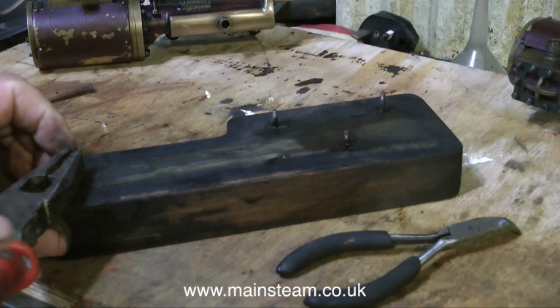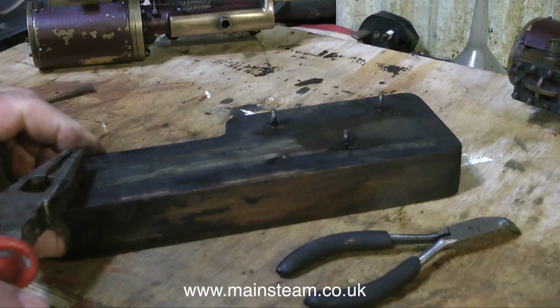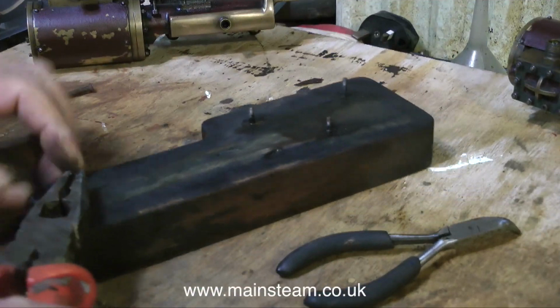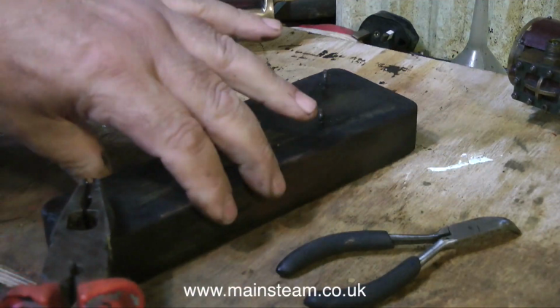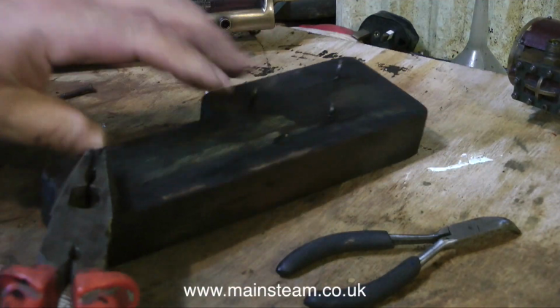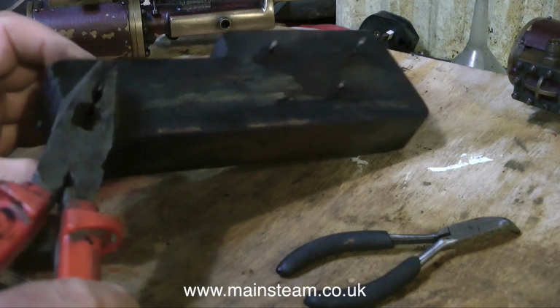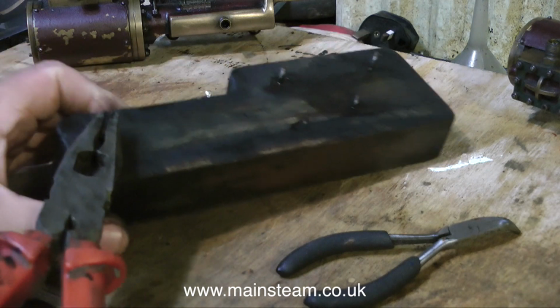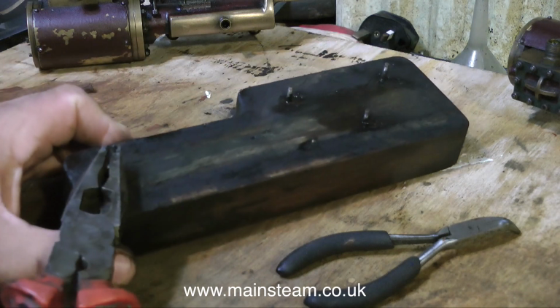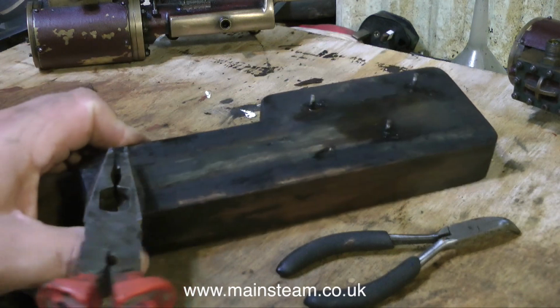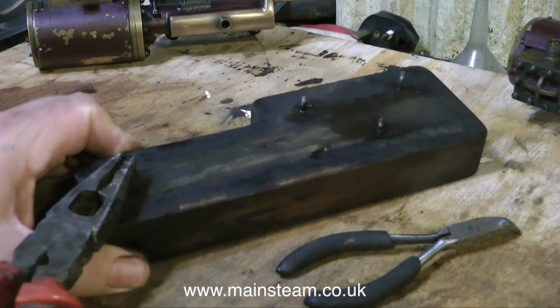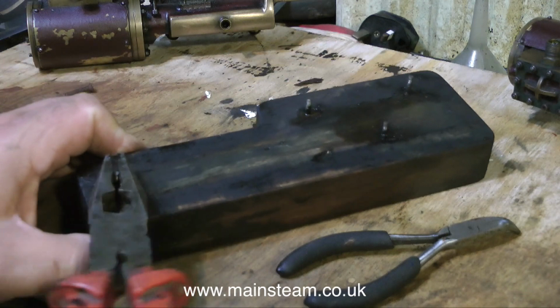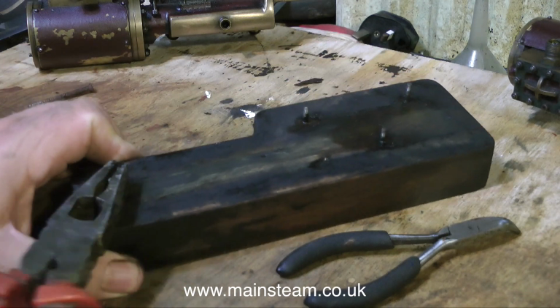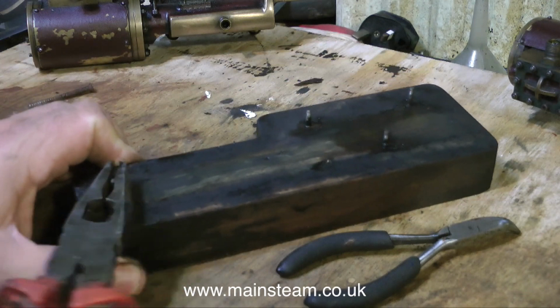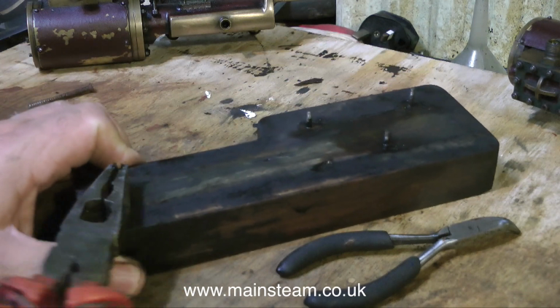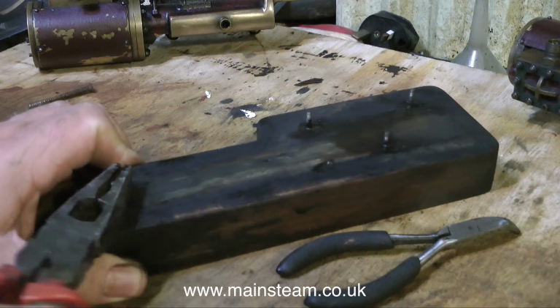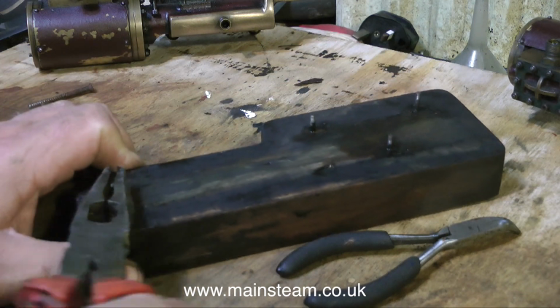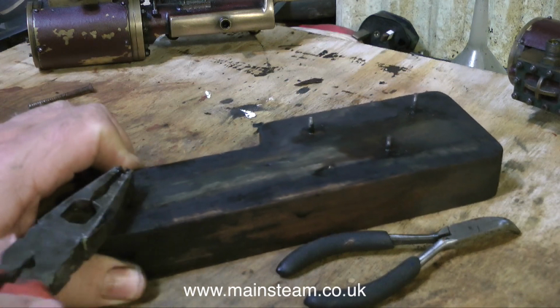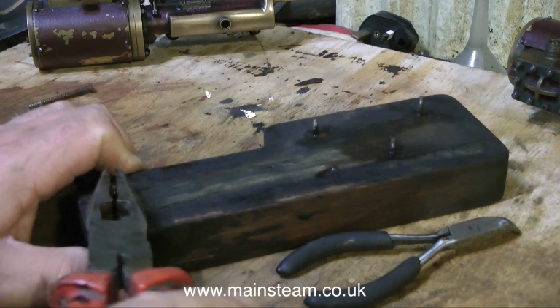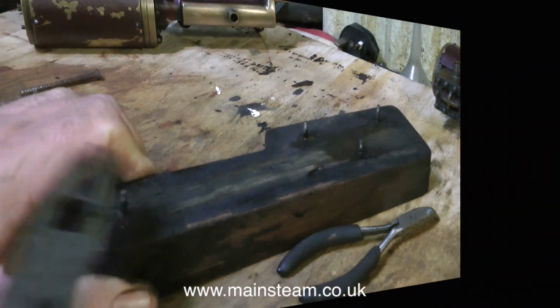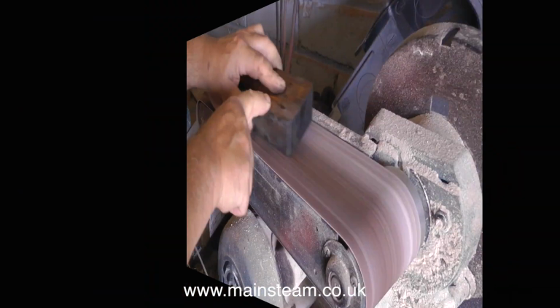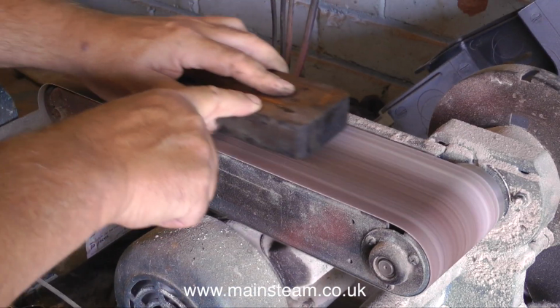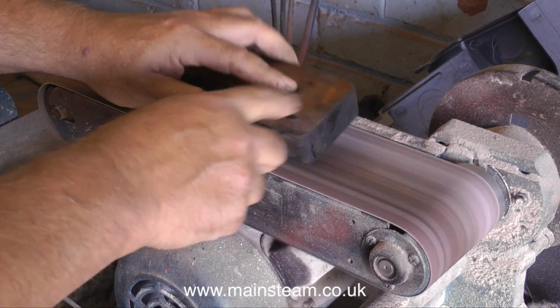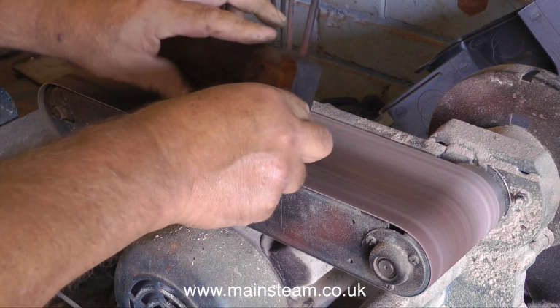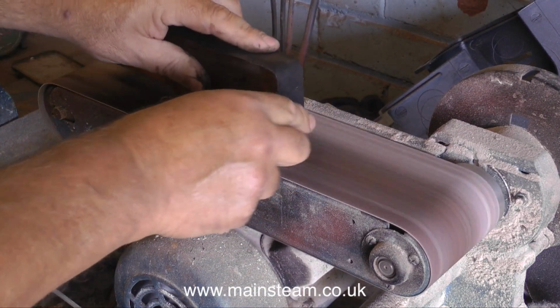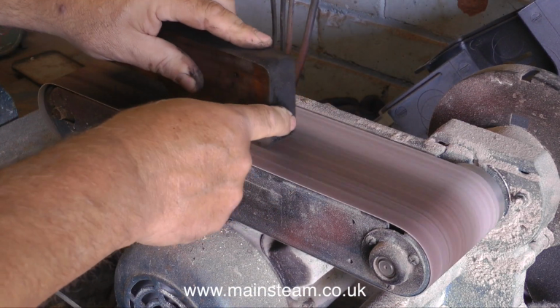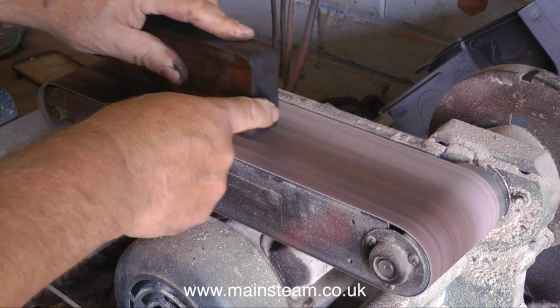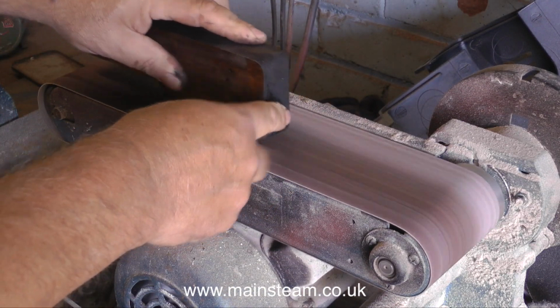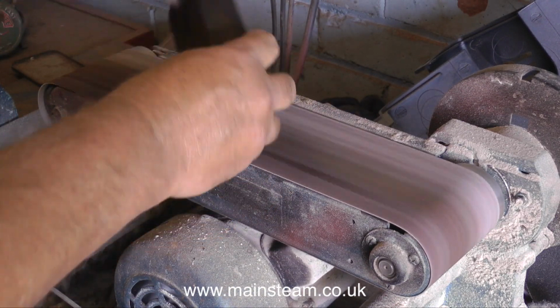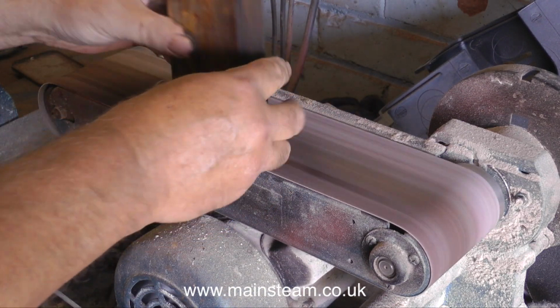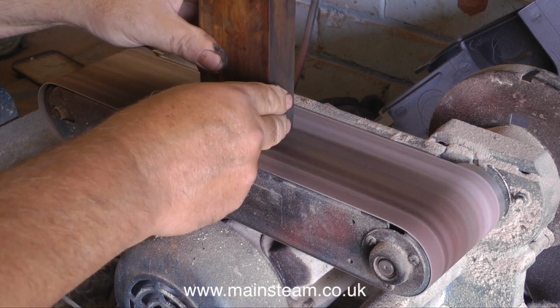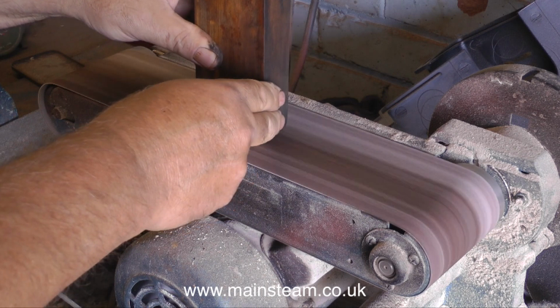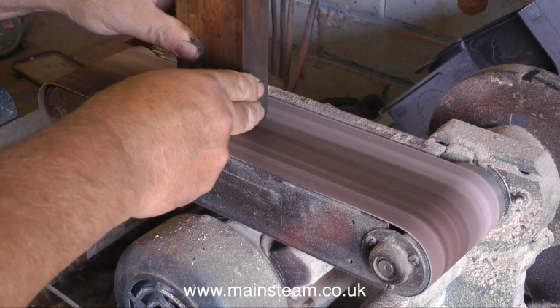Time now to remove the mounting studs. I will replace these studs because they are a little bit chewed up, especially once I put the pliers on them as you see here. The studs do need to be removed so I can use the belt sander to finish the operation and get a really good finish.